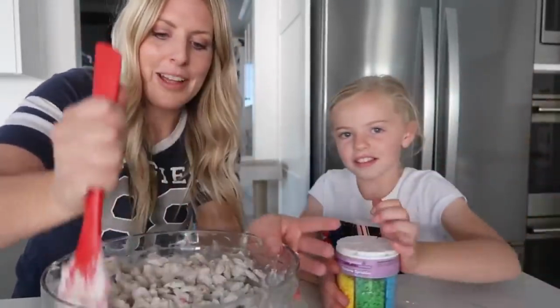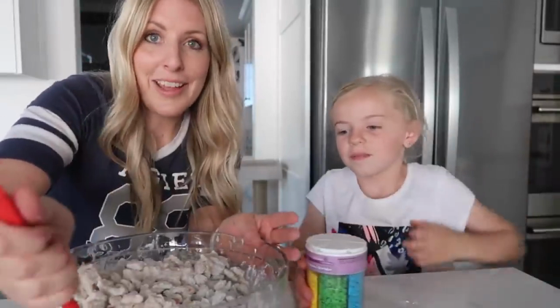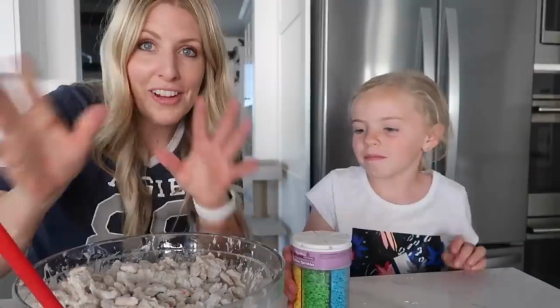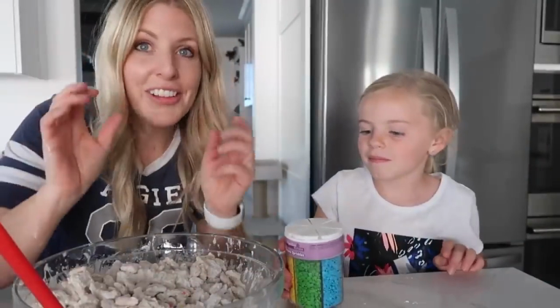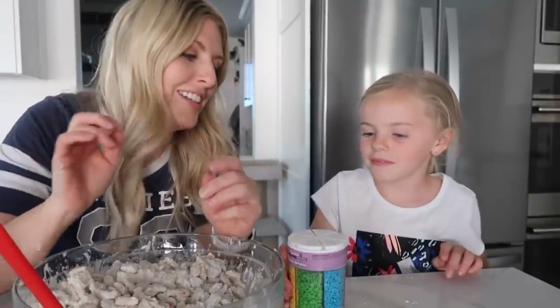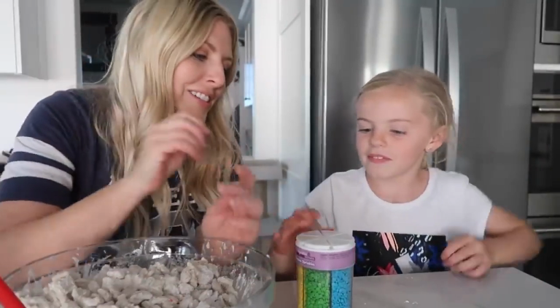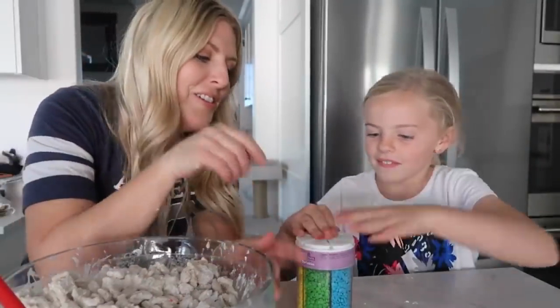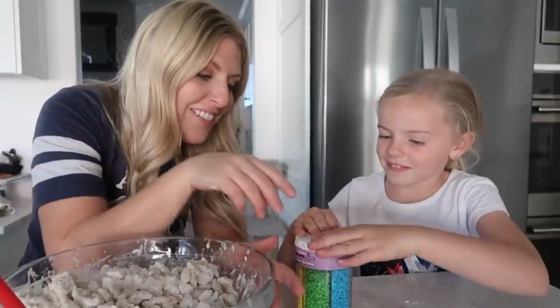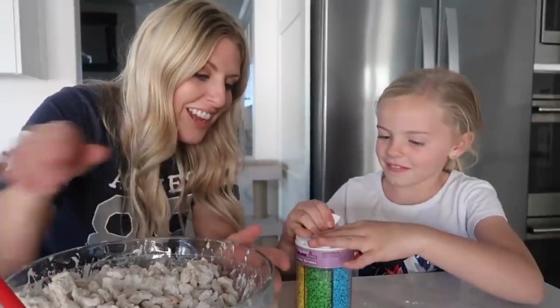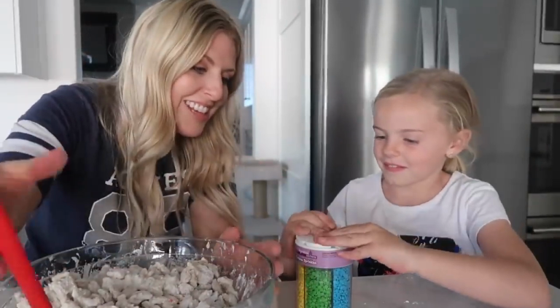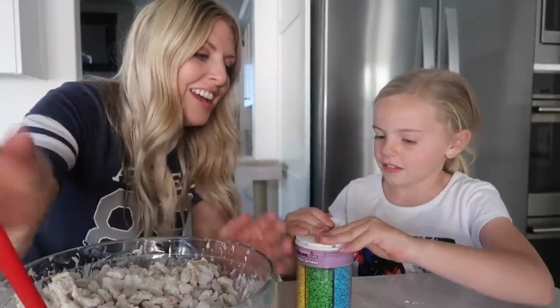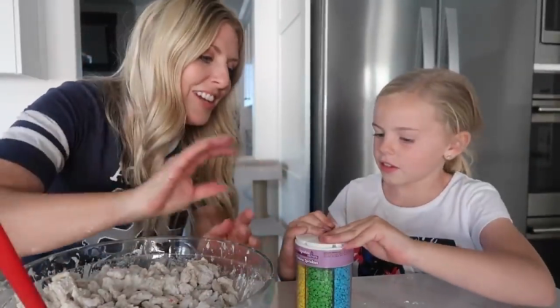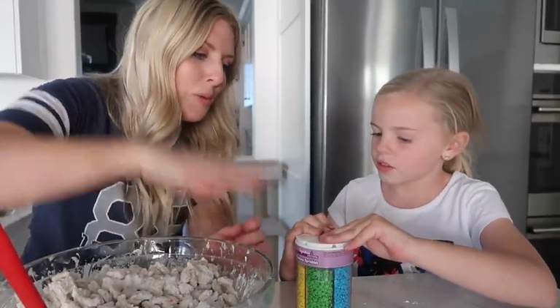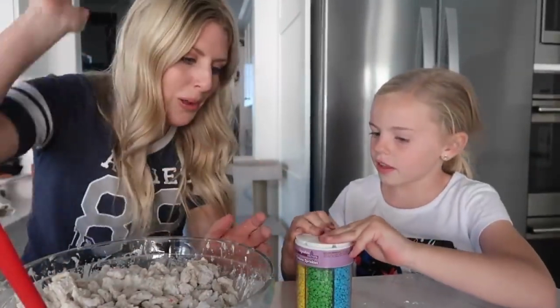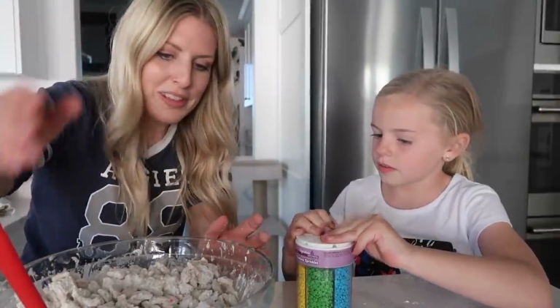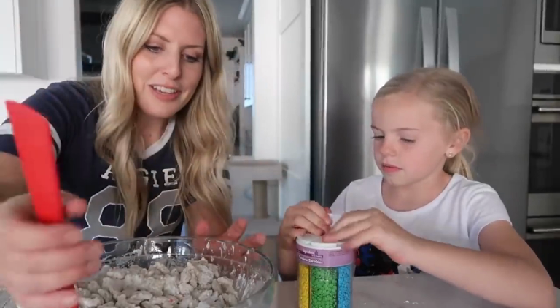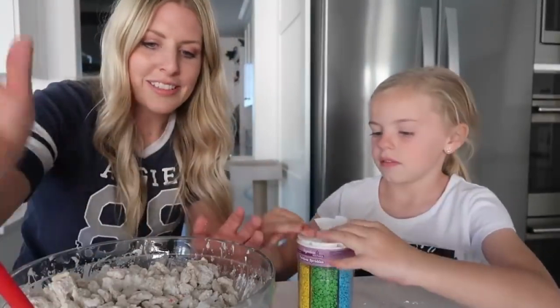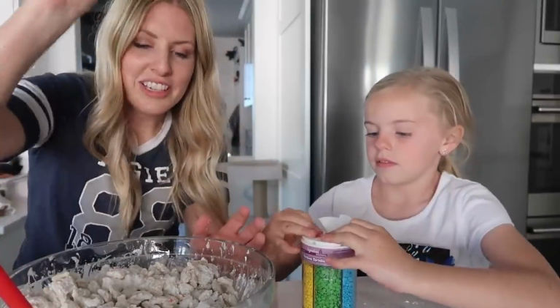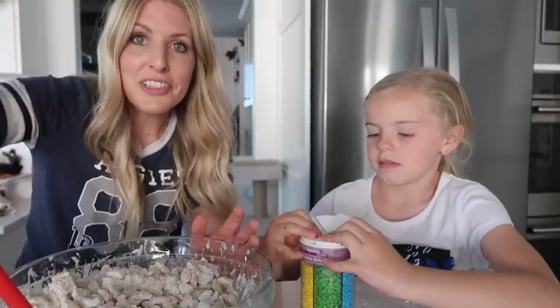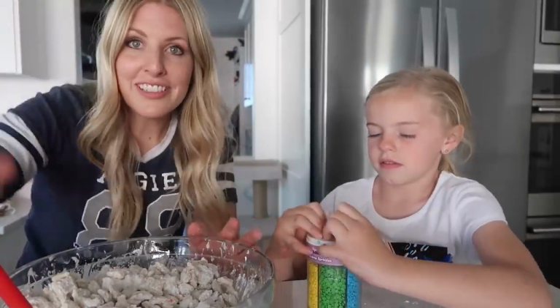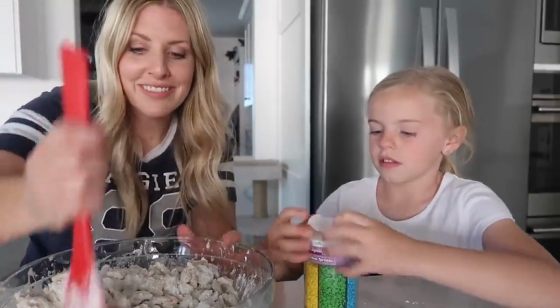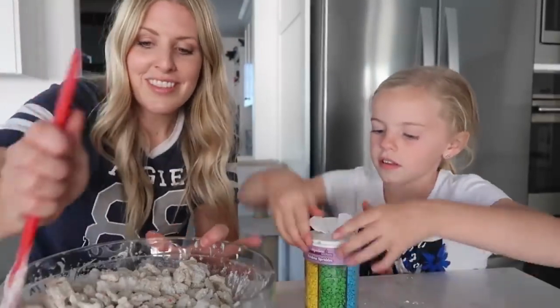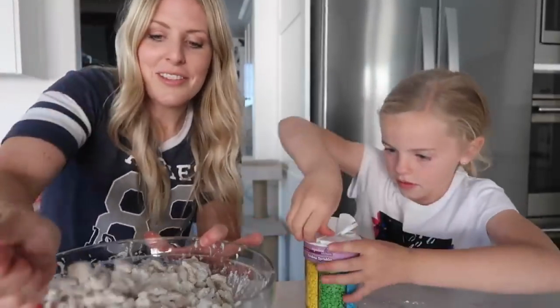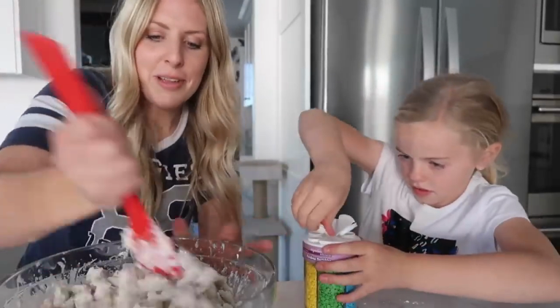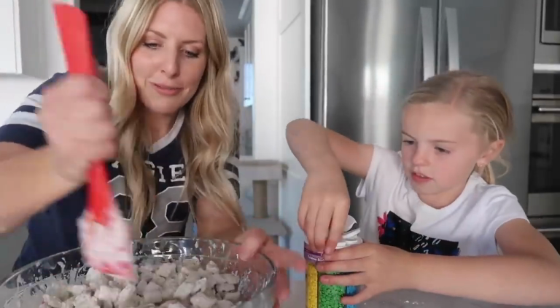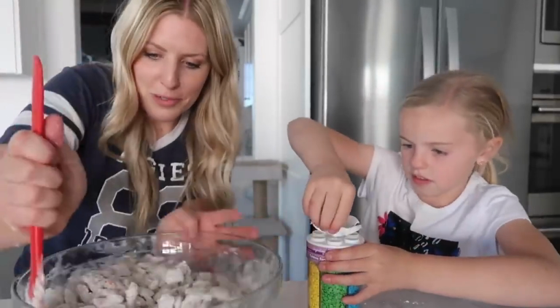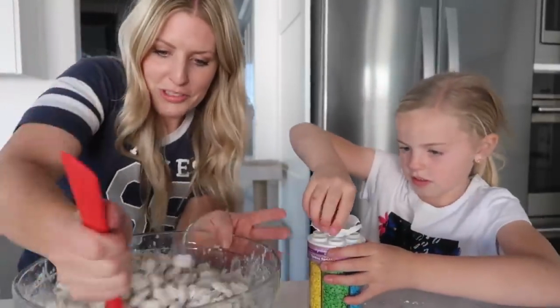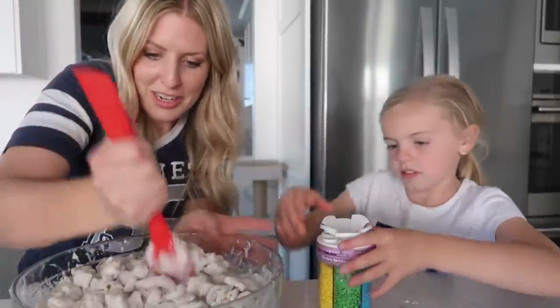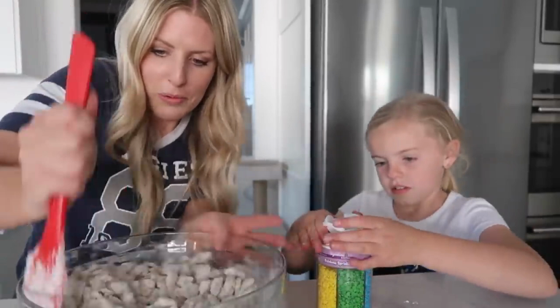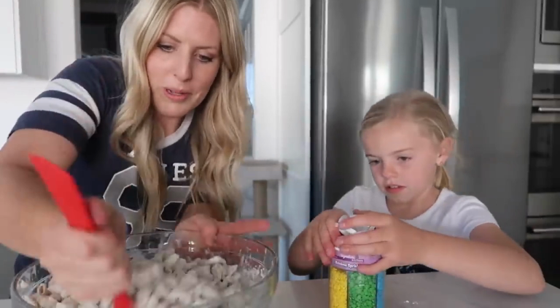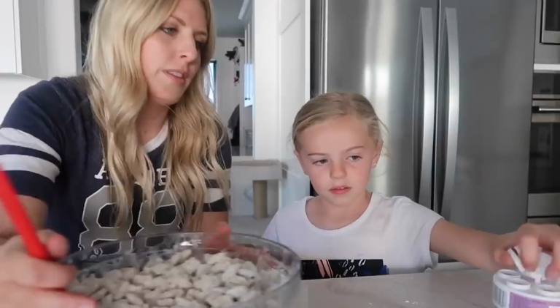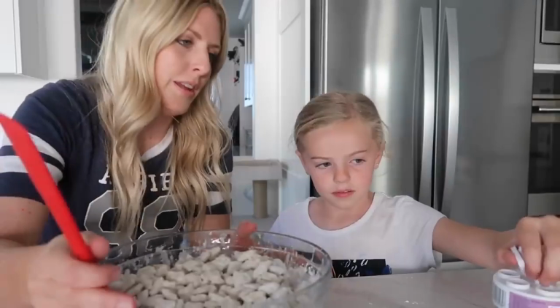Now I didn't have all in one, so we have a giant container. I just opened up all of them and you can just do a few shakes — we might get a few more colors than what we wanted. All right, you ready?